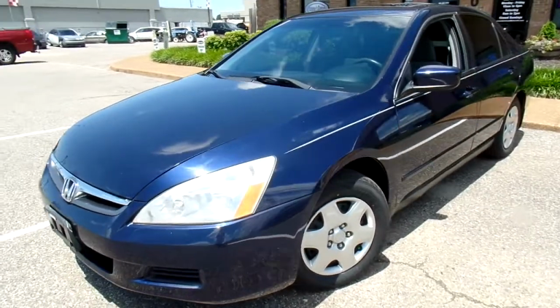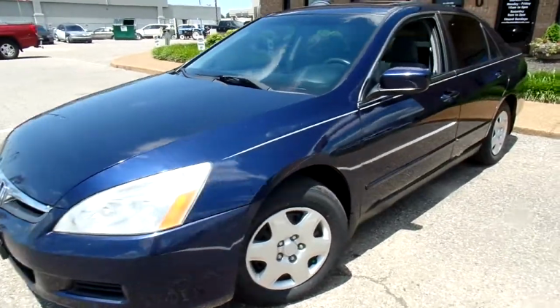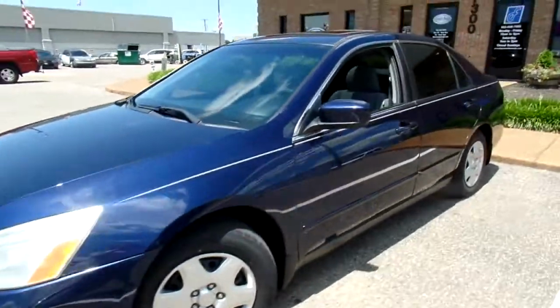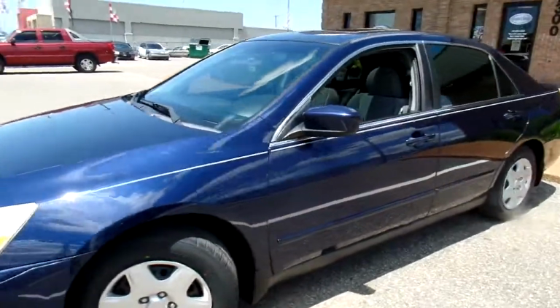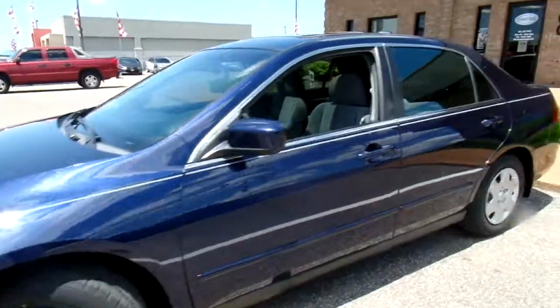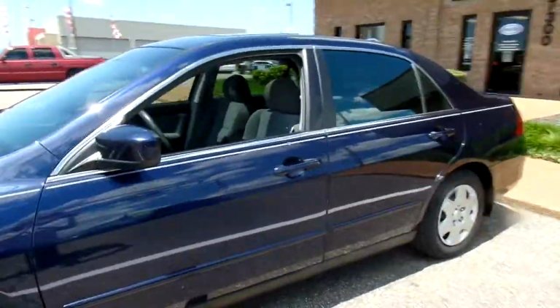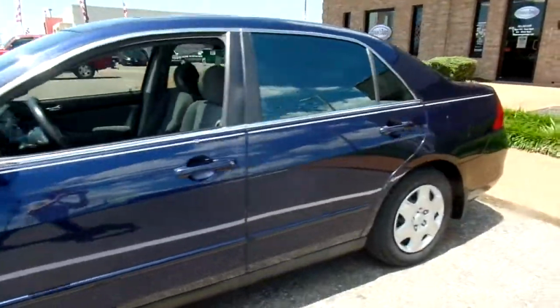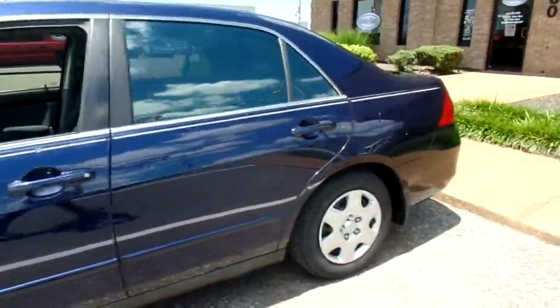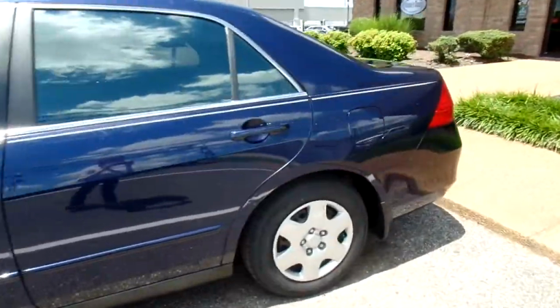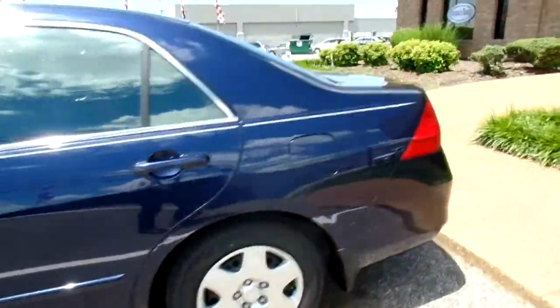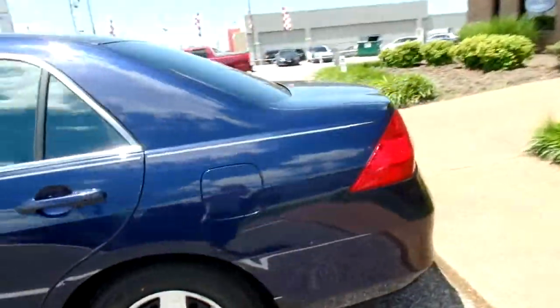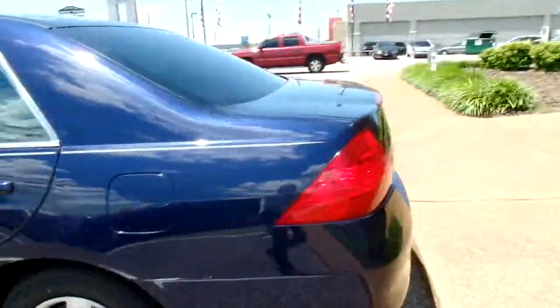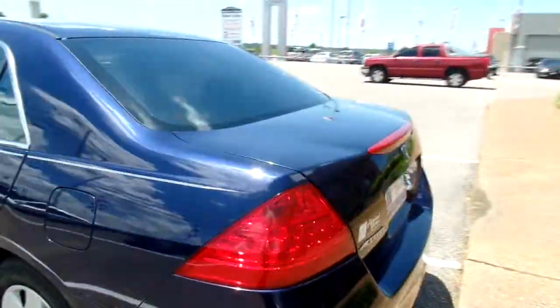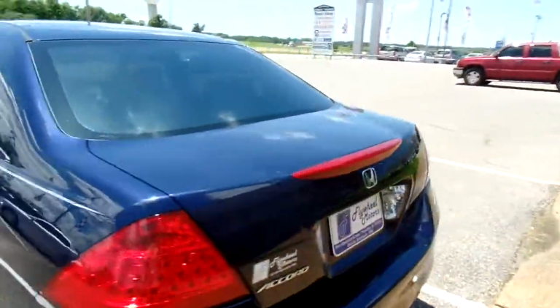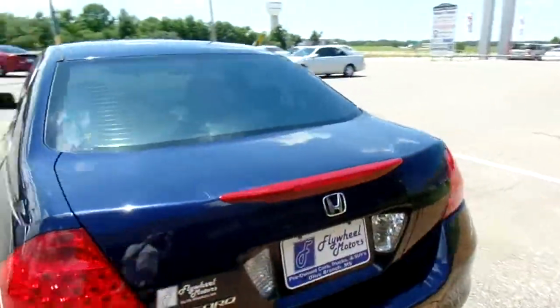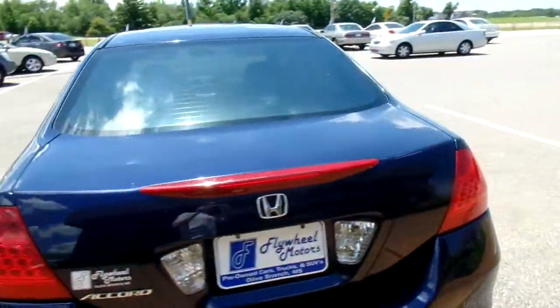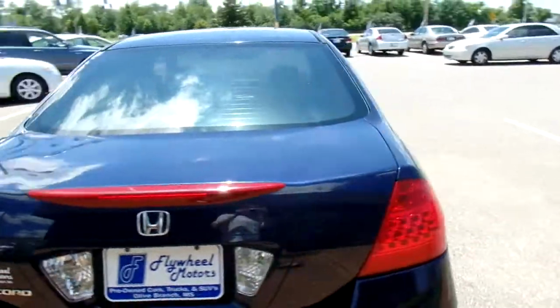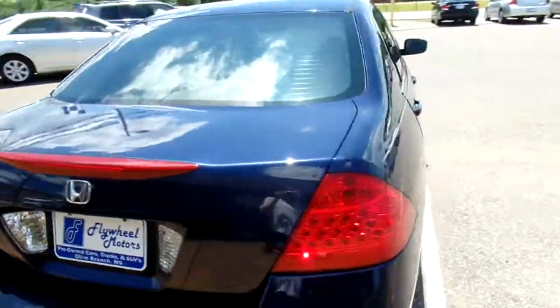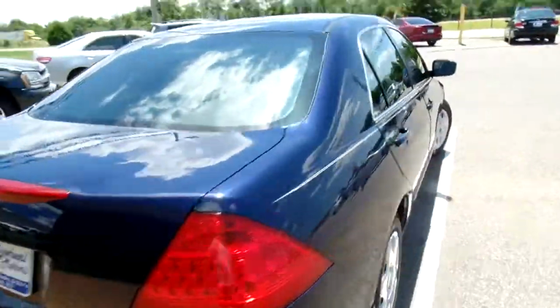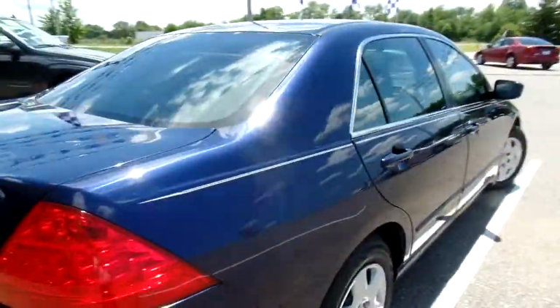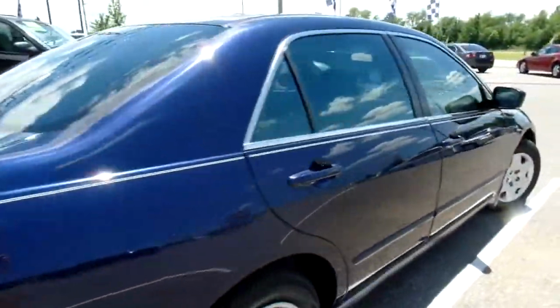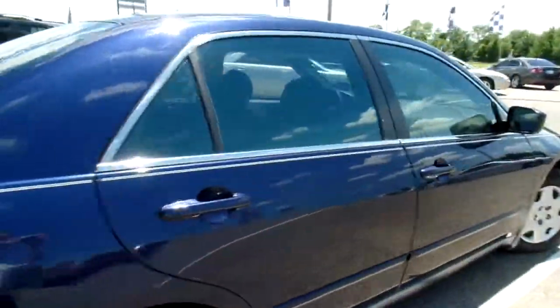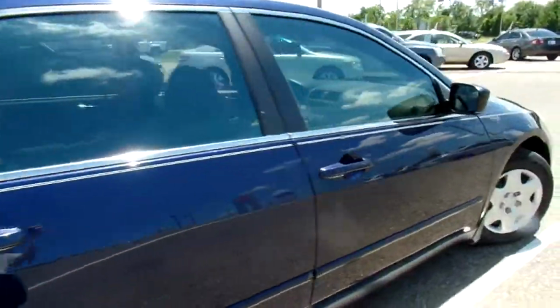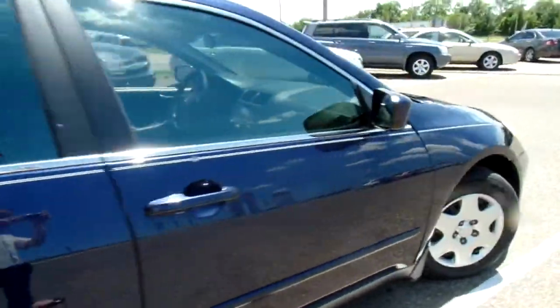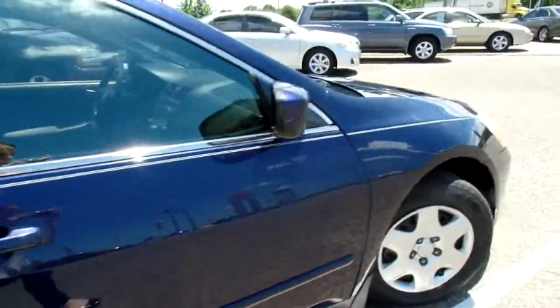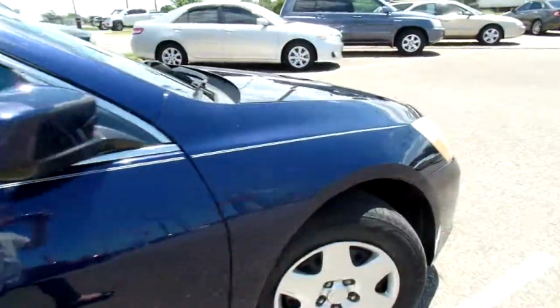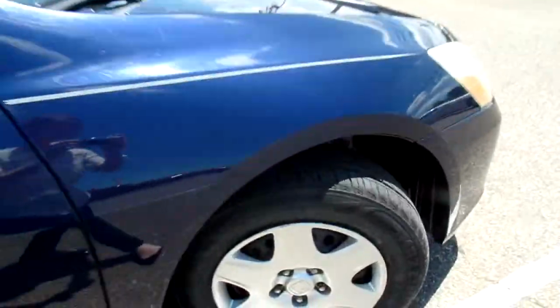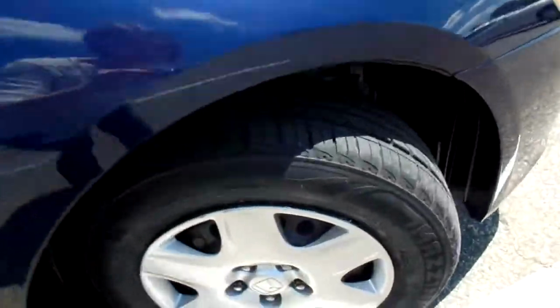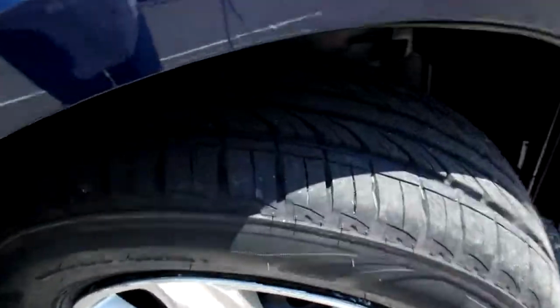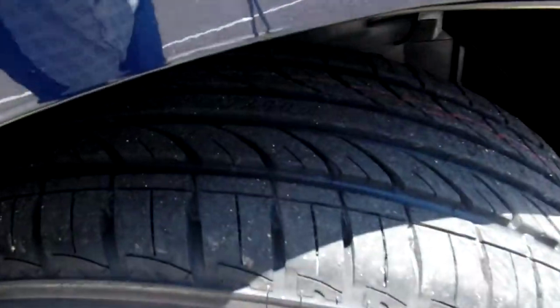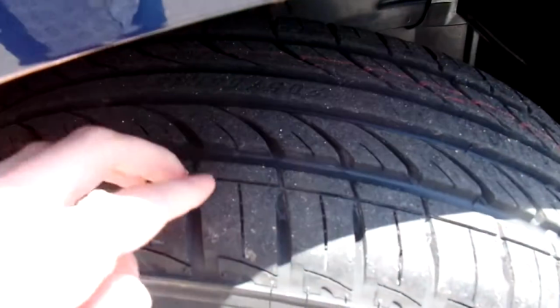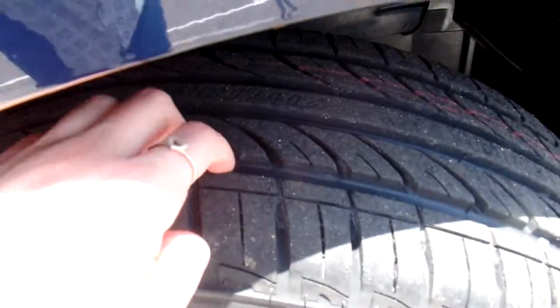I'm going to give you a good look at the outside. Nice tint on this one. Also this Accord has a brand new set of tires on it. I'm going to give you a look at the tread here — nice and deep.